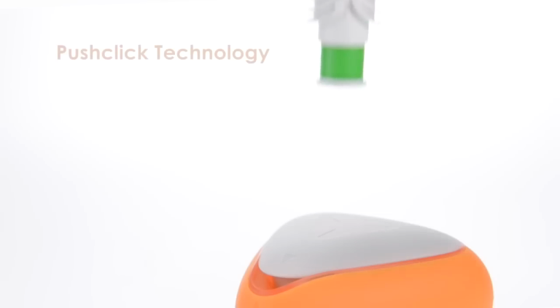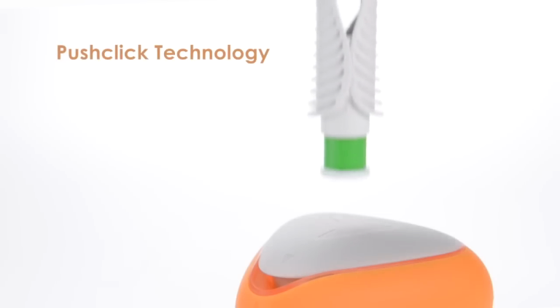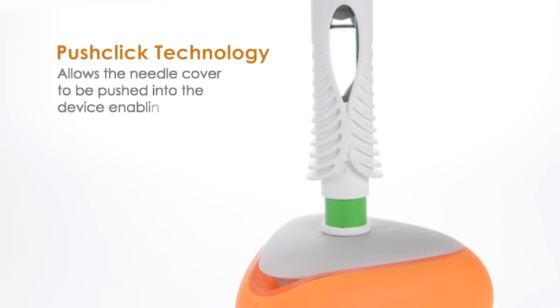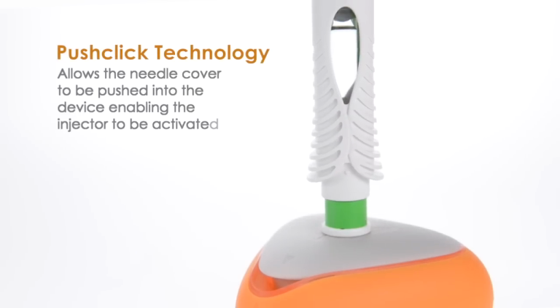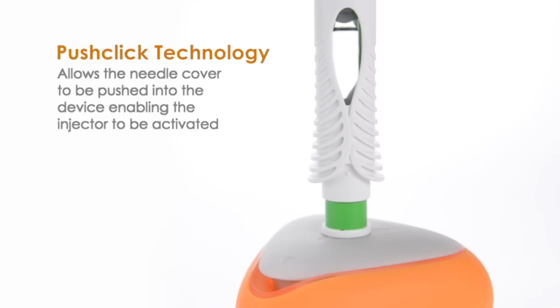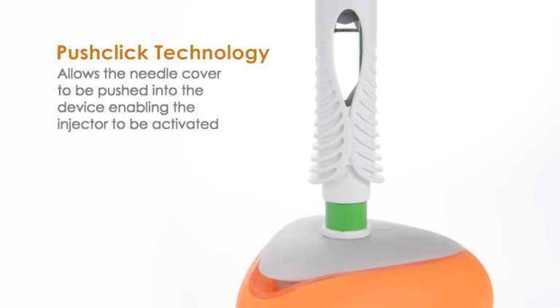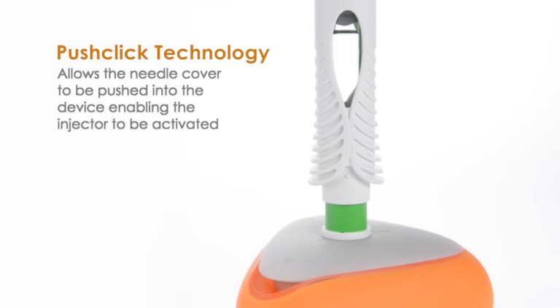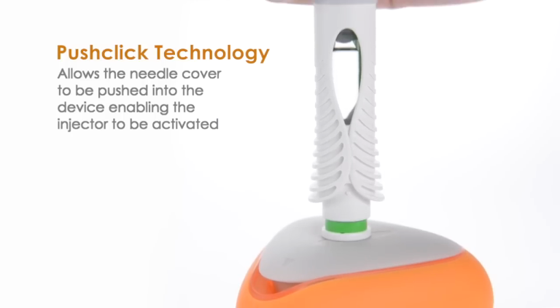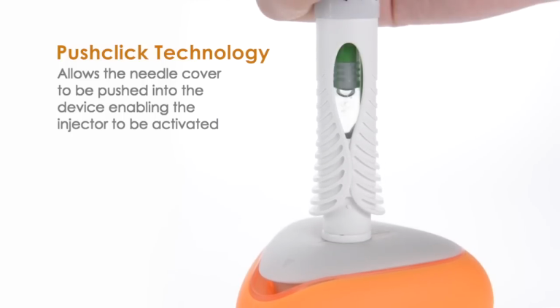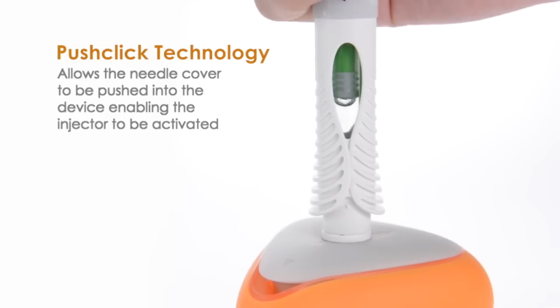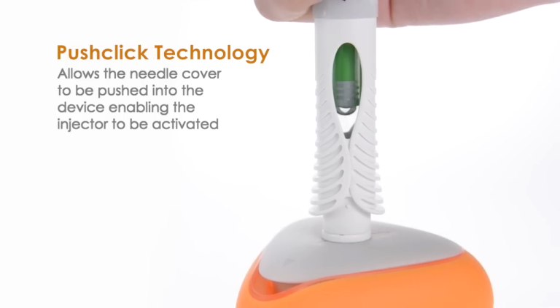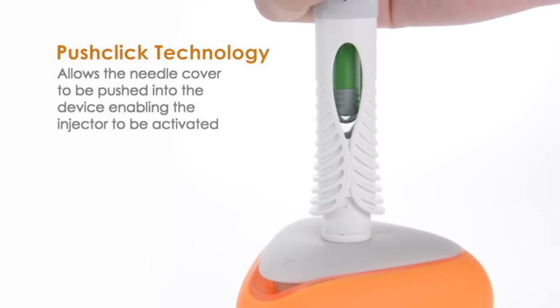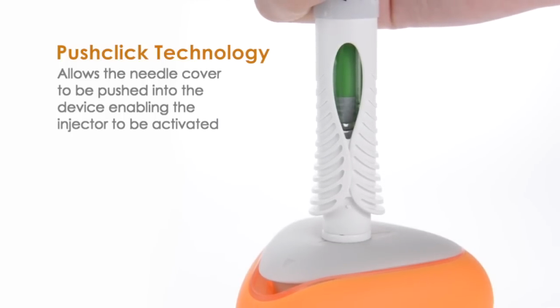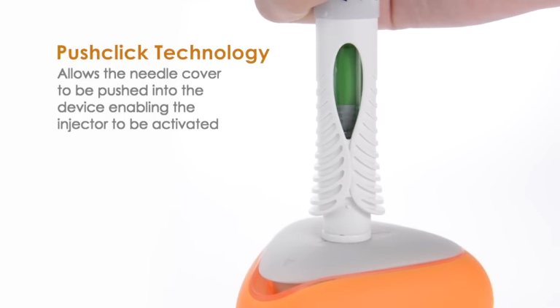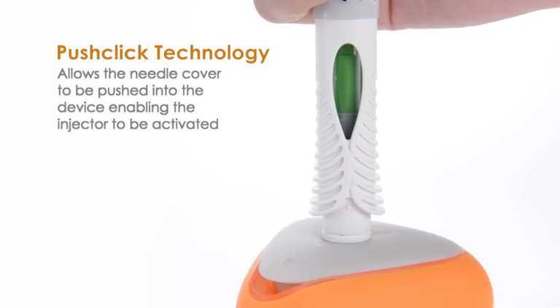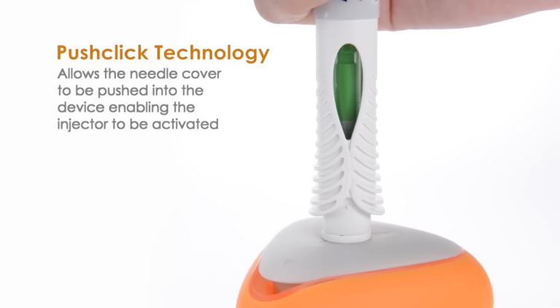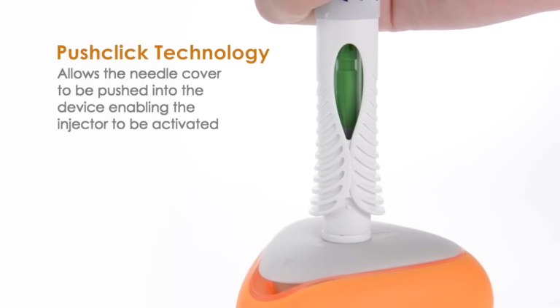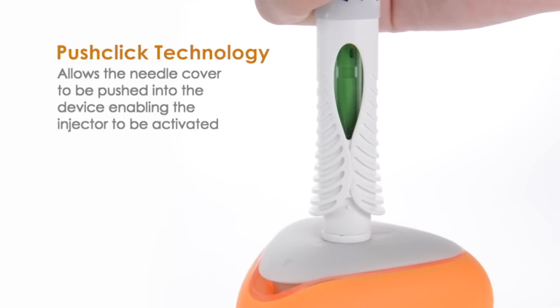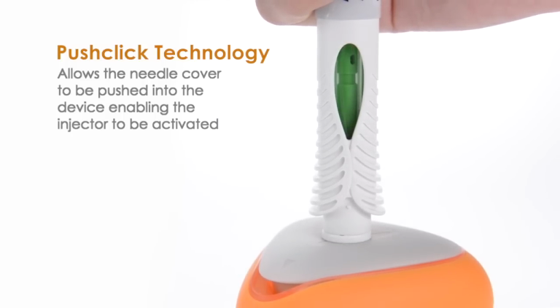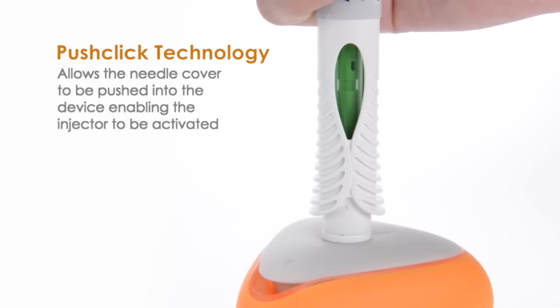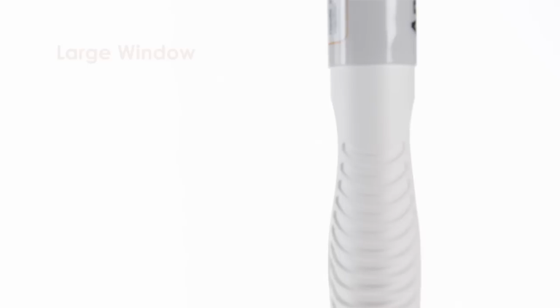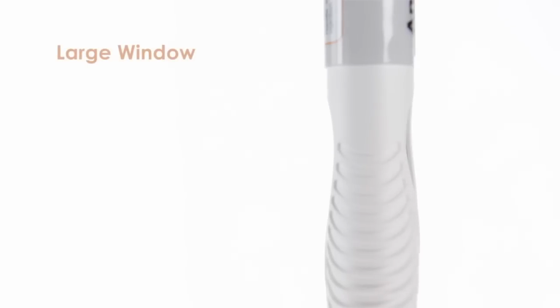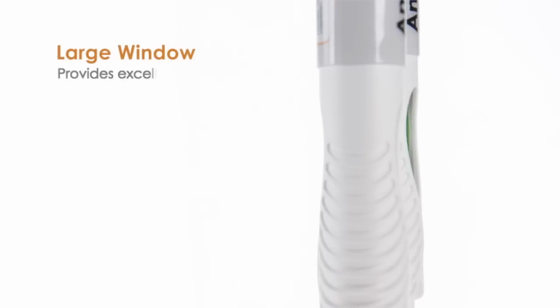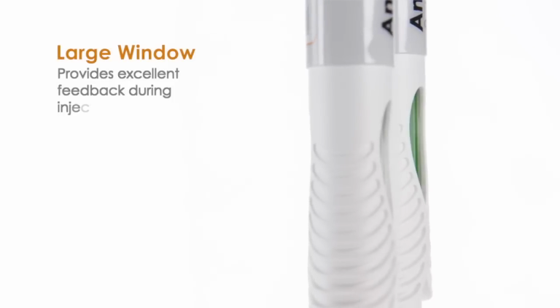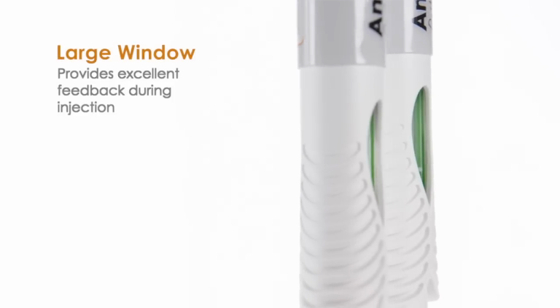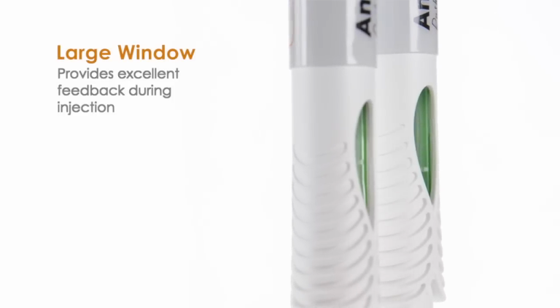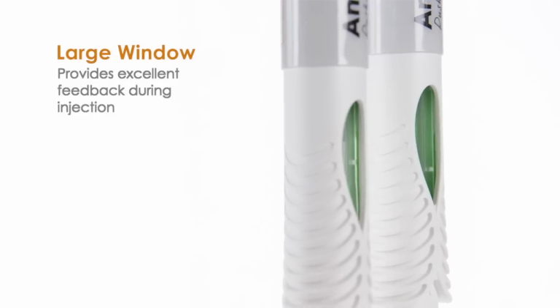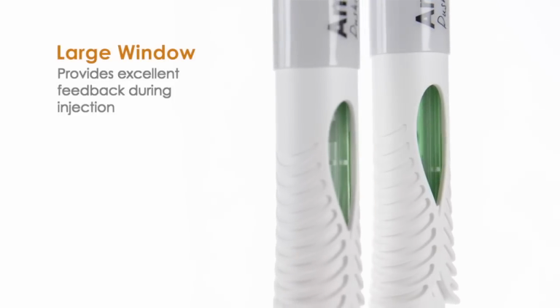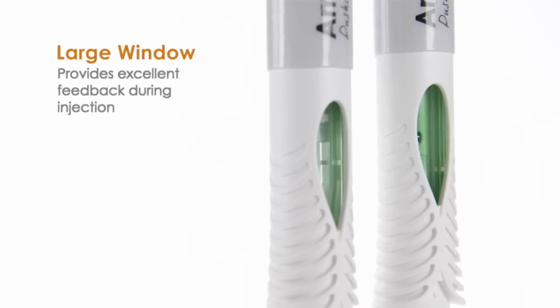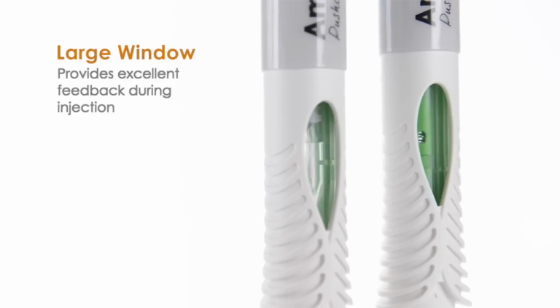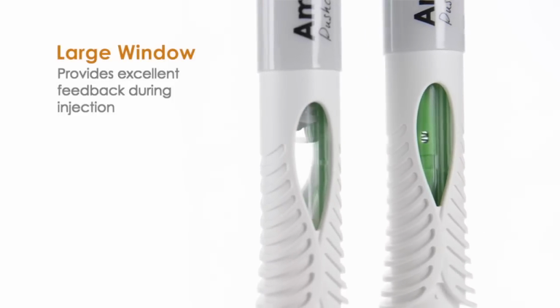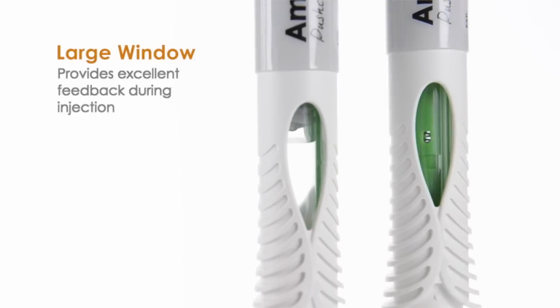Push-click technology allows the needle cover to be pushed into the device, enabling the injector to be activated. The large viewing window provides excellent feedback during injection.